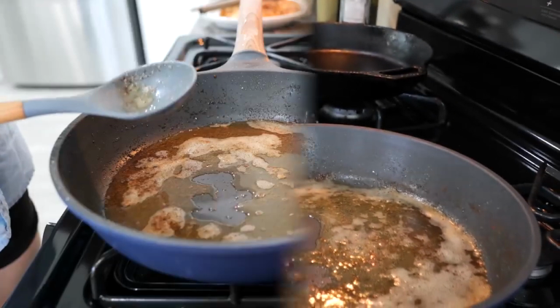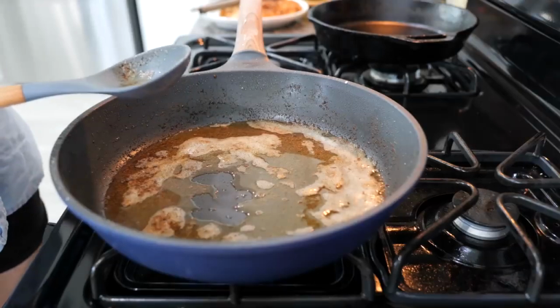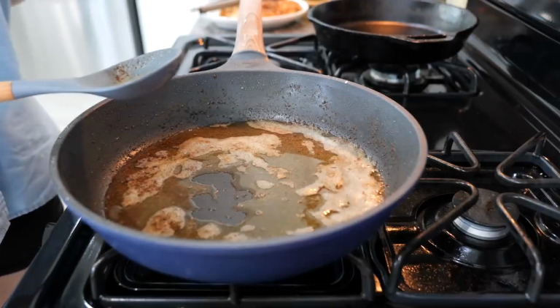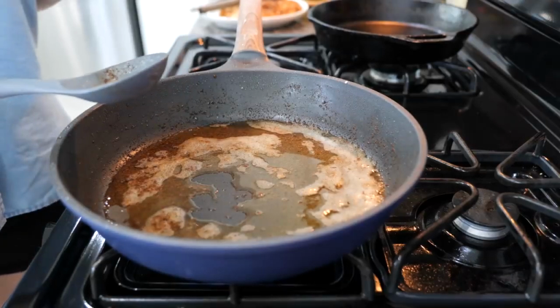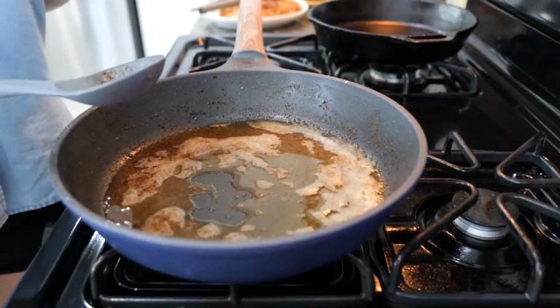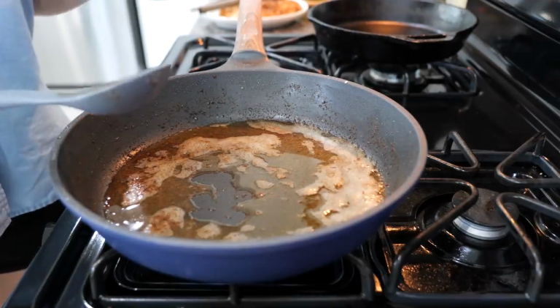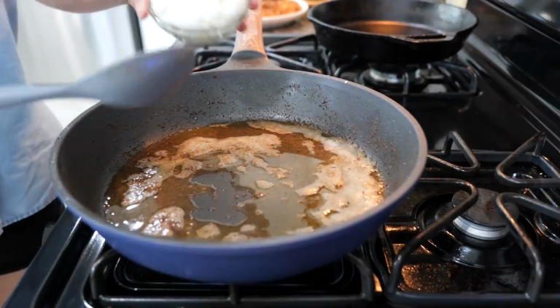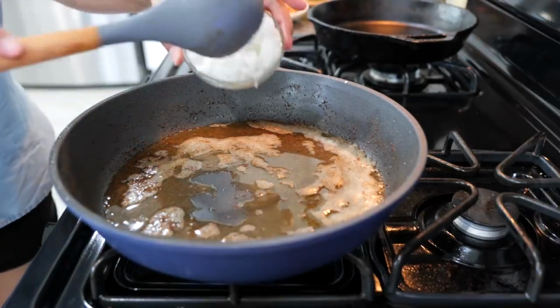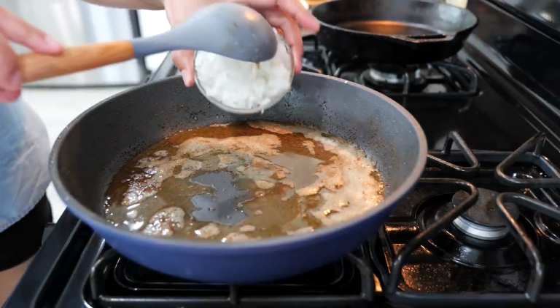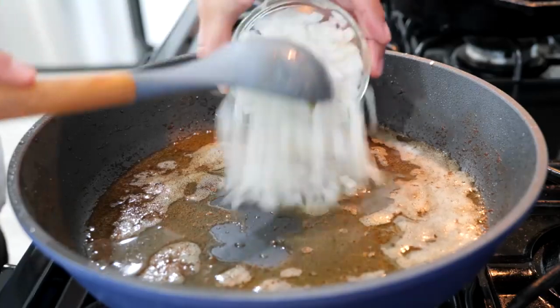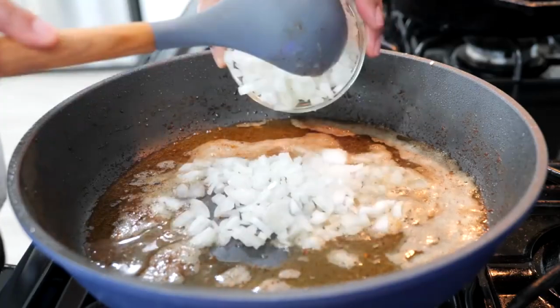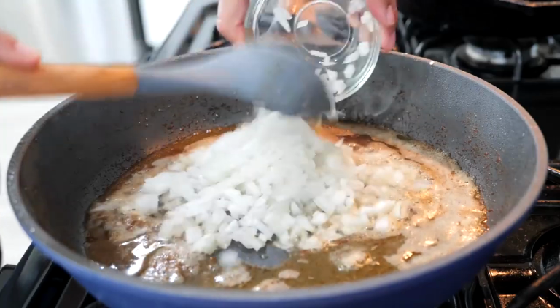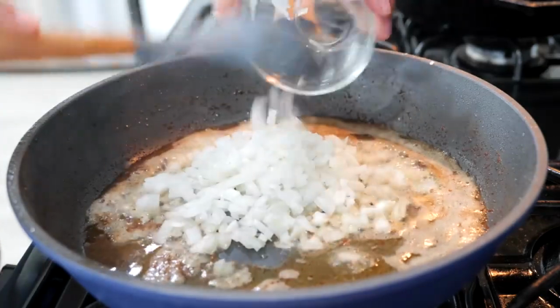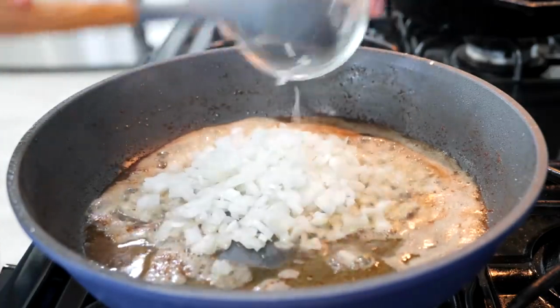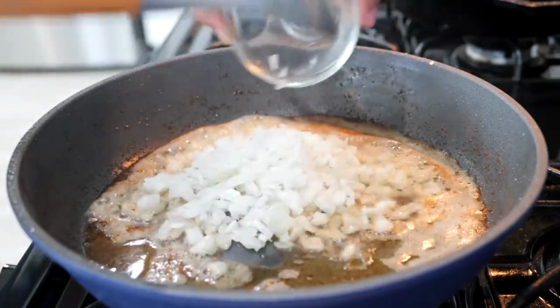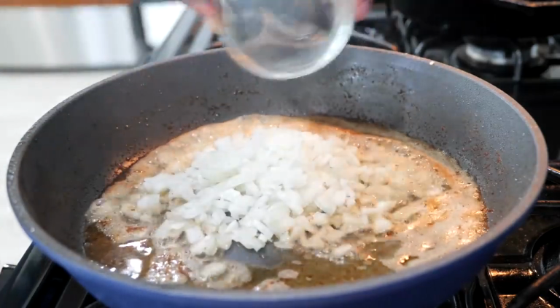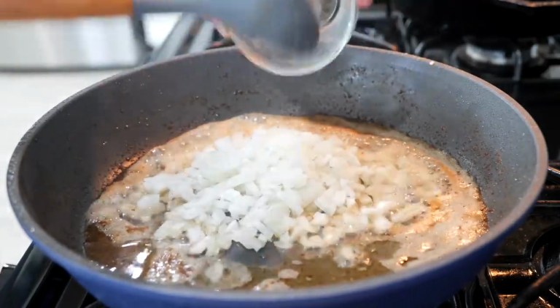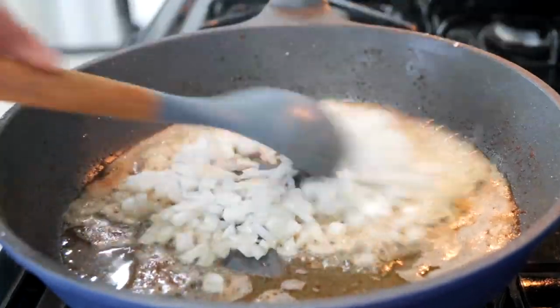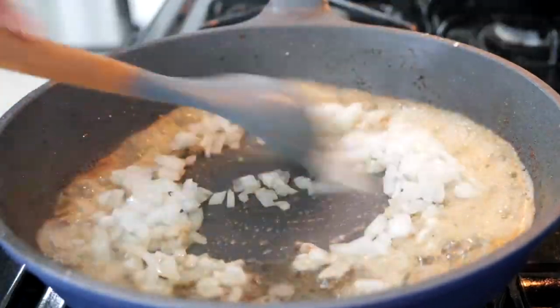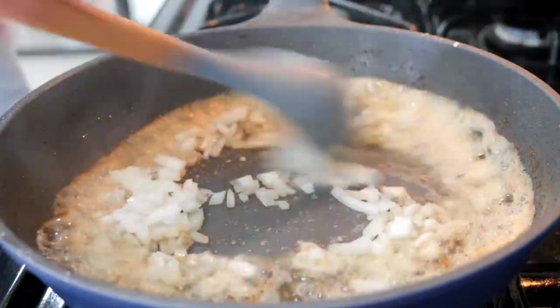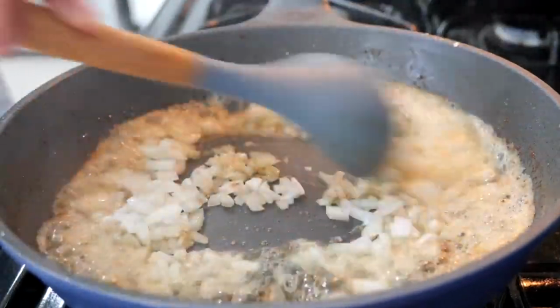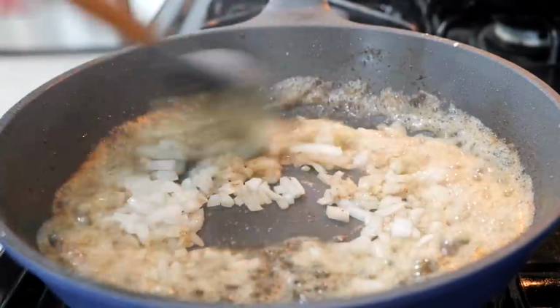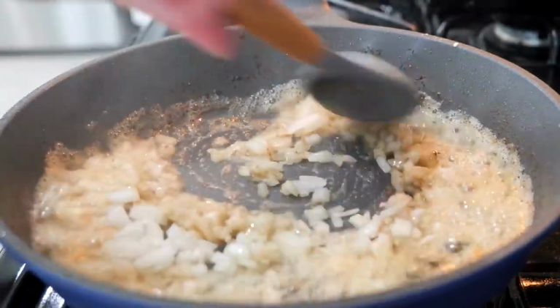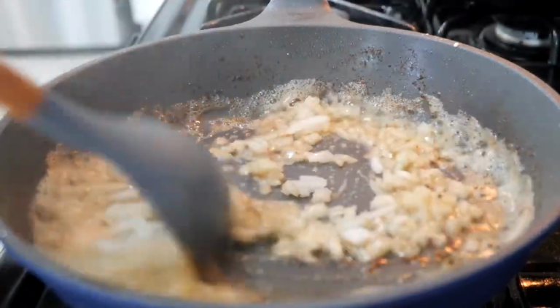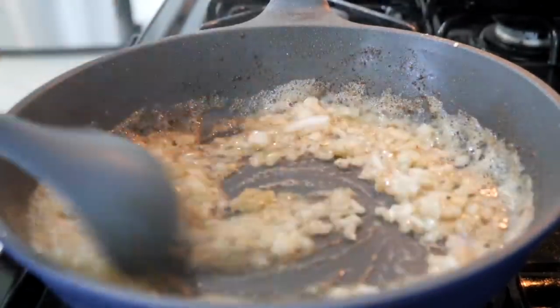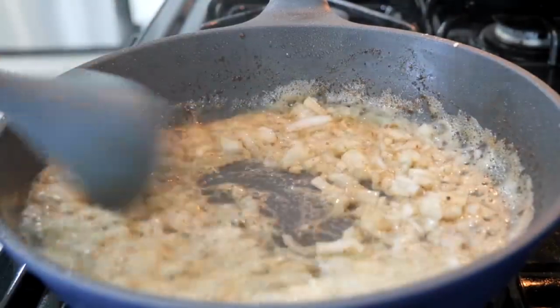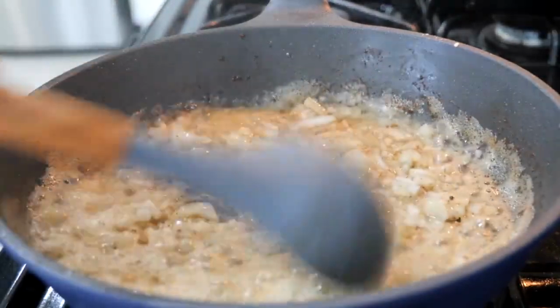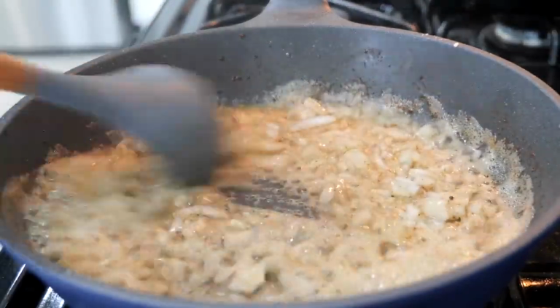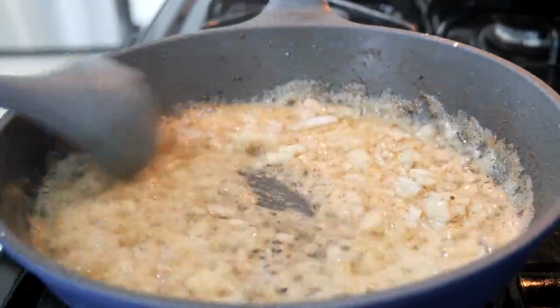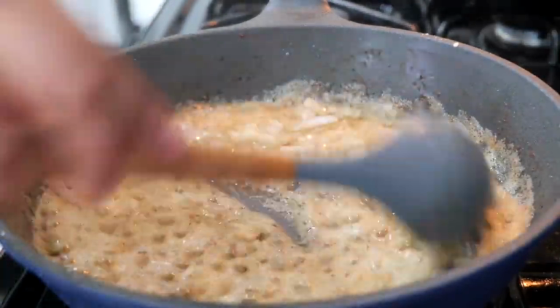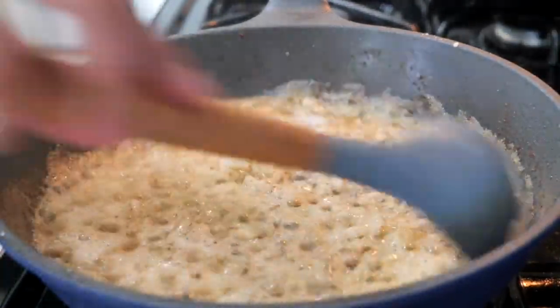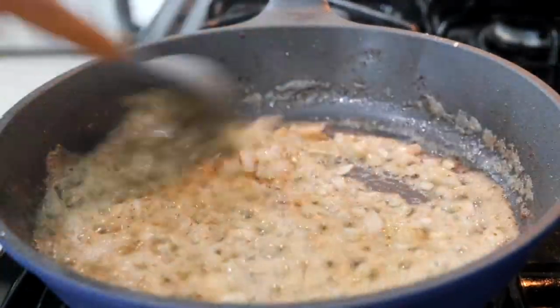Once you've seared your chicken, you're going to add your onions. Oh, I love onions so much — it smells so good!